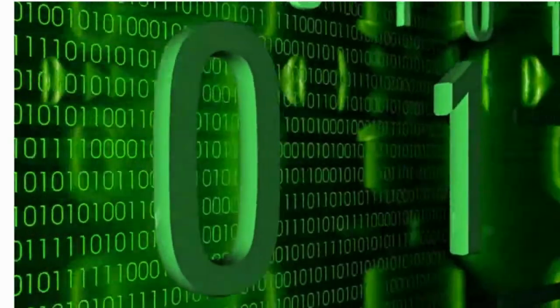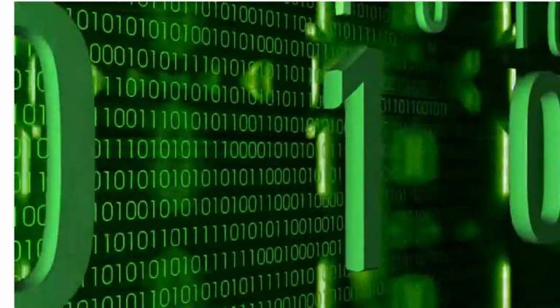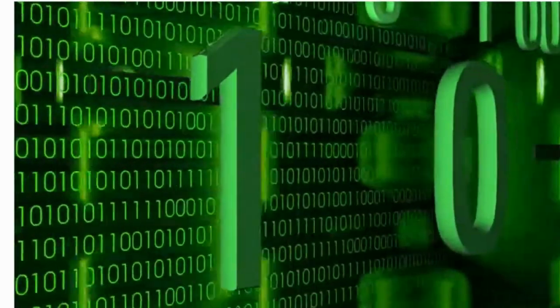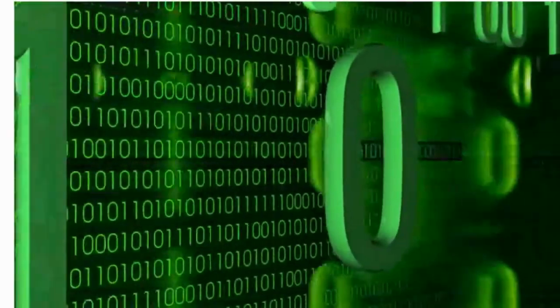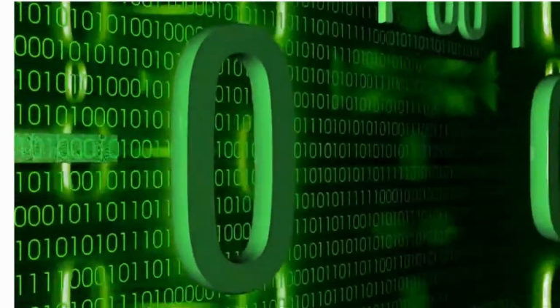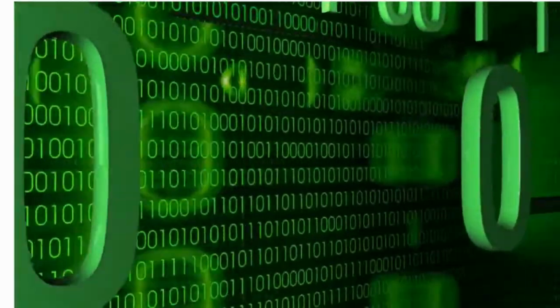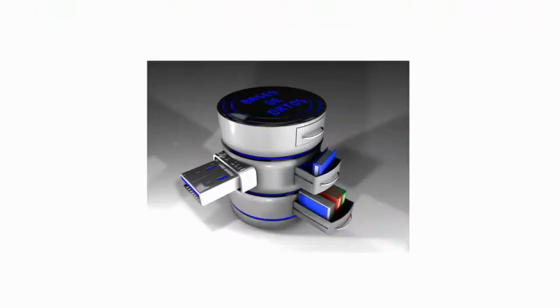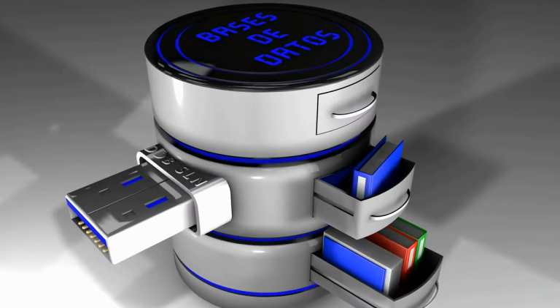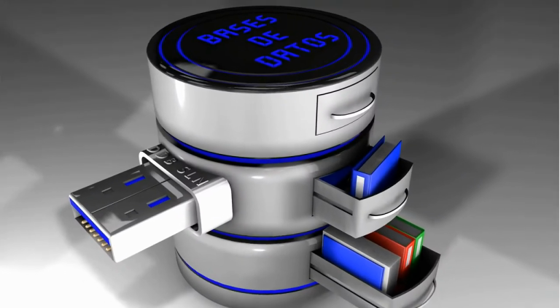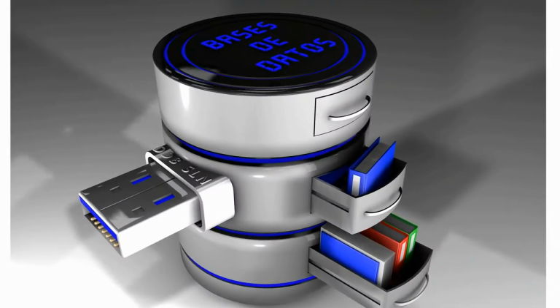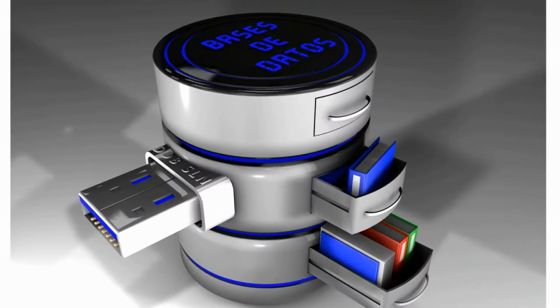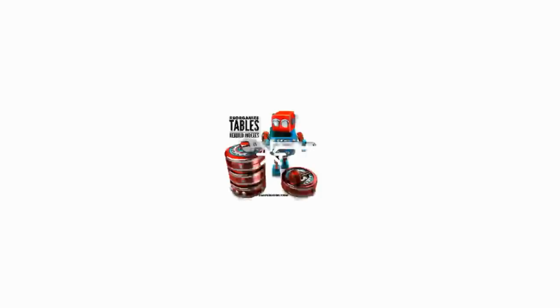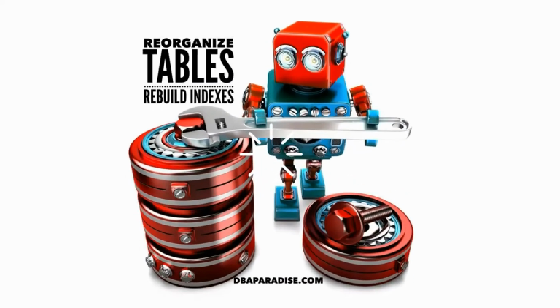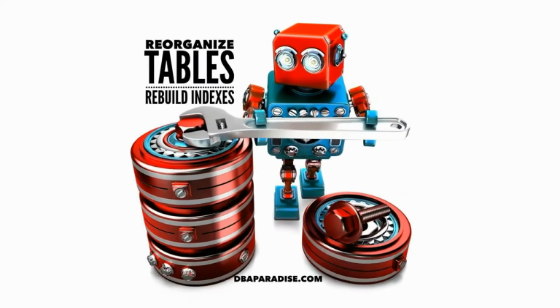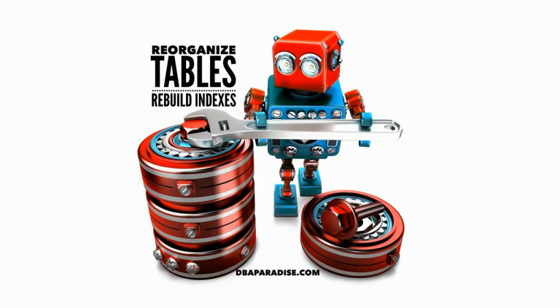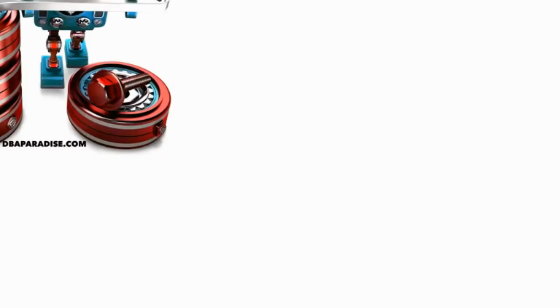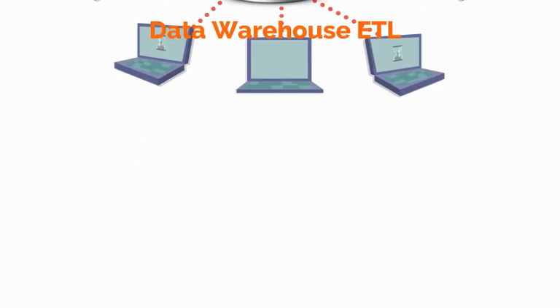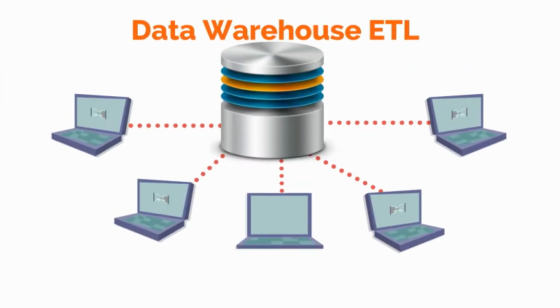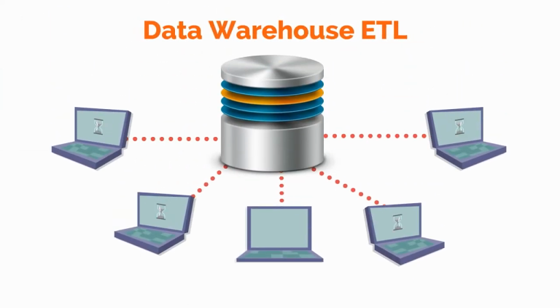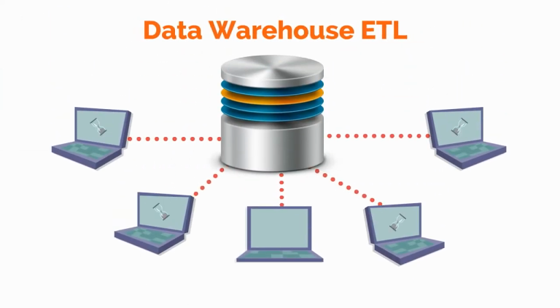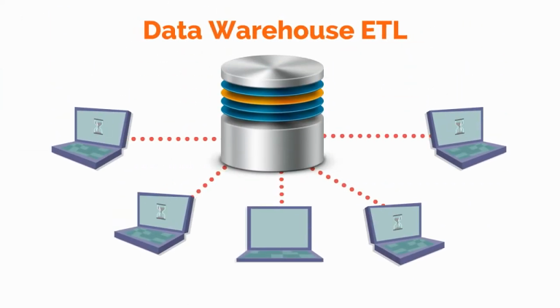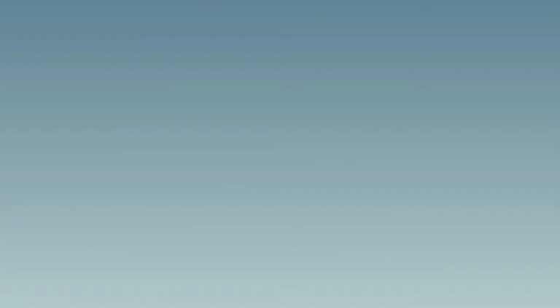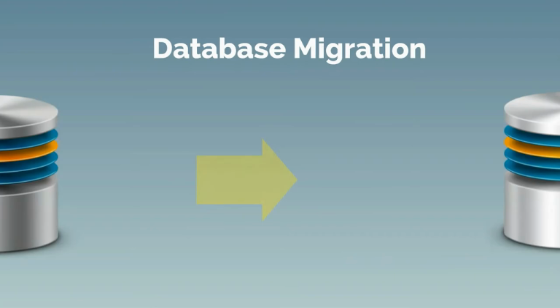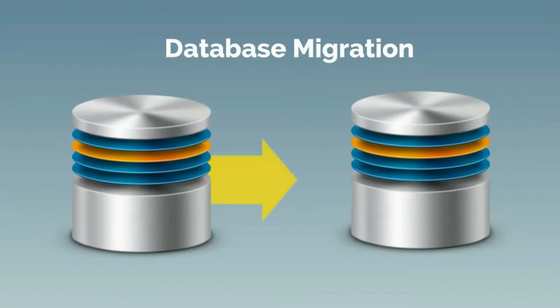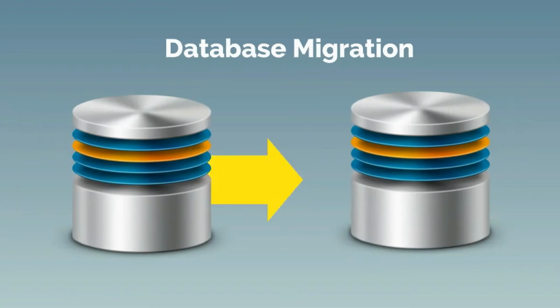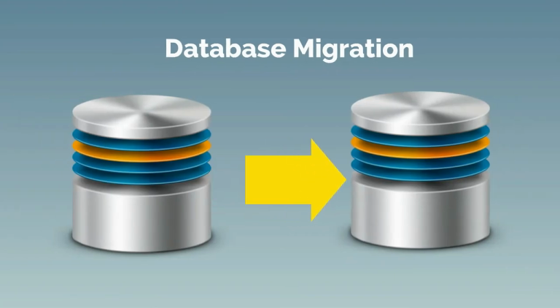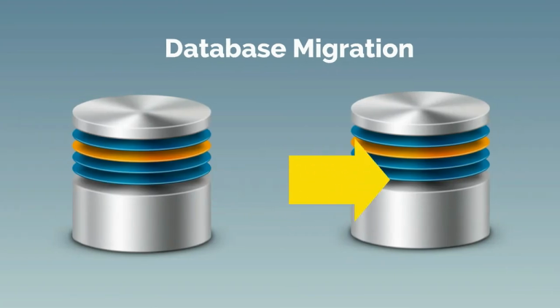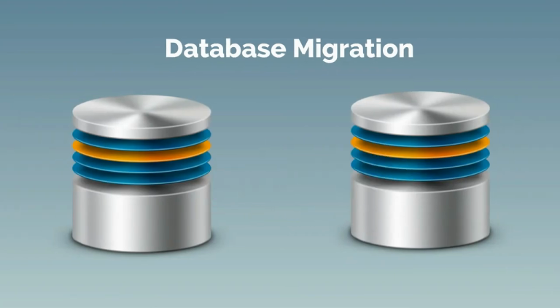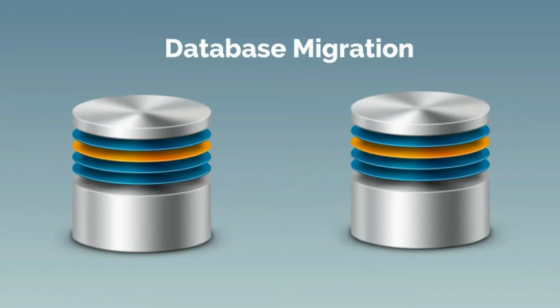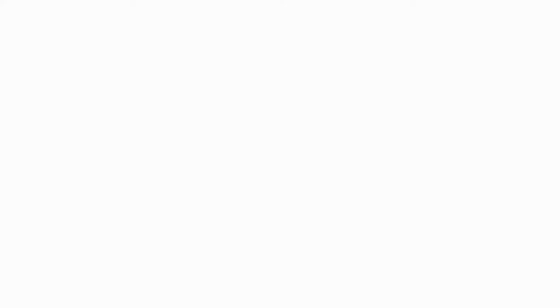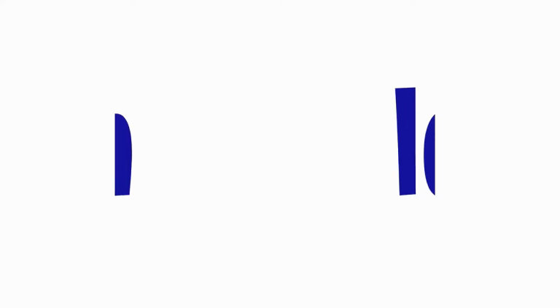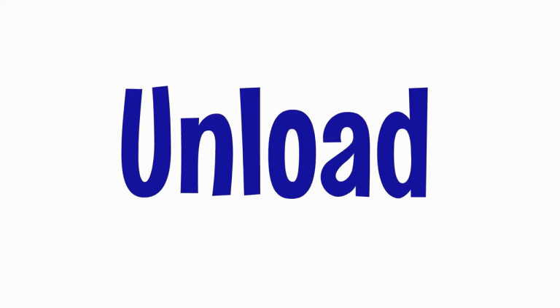If you've got a very large database and you need to archive what's in it, reorg the tables, speed data warehouse ETL jobs, or migrate to another database, then you need a fast way to unload.